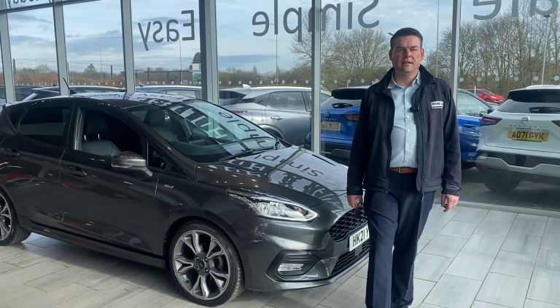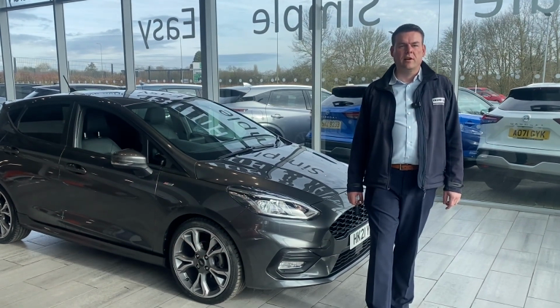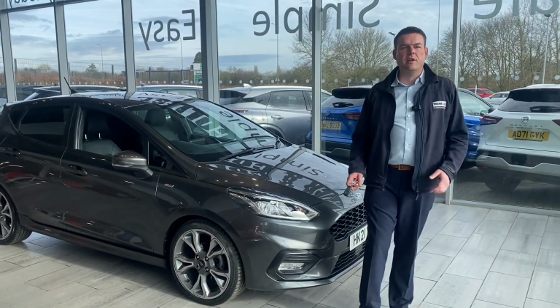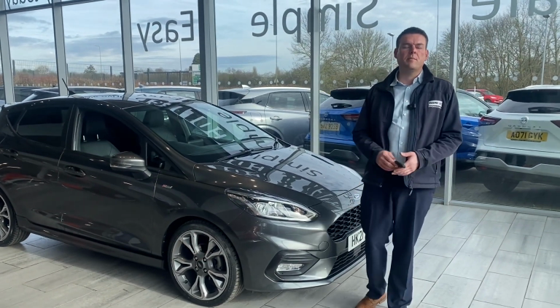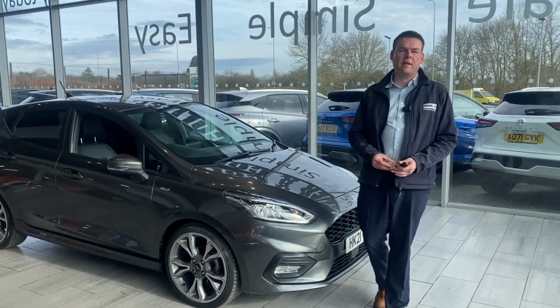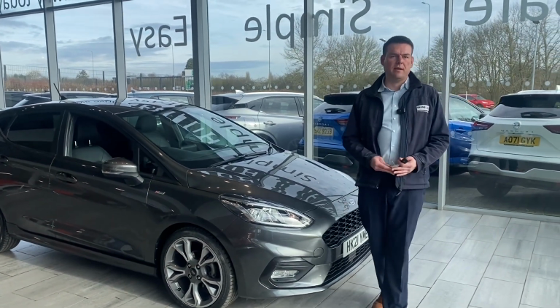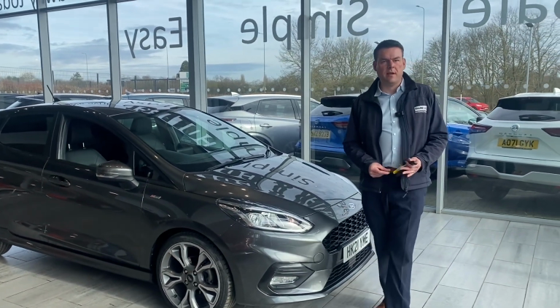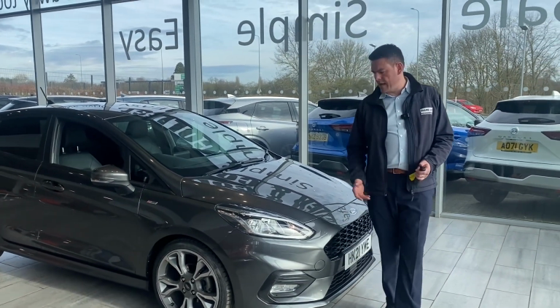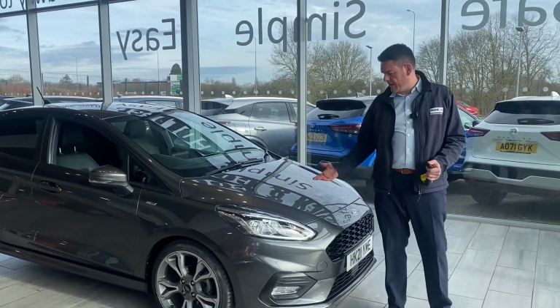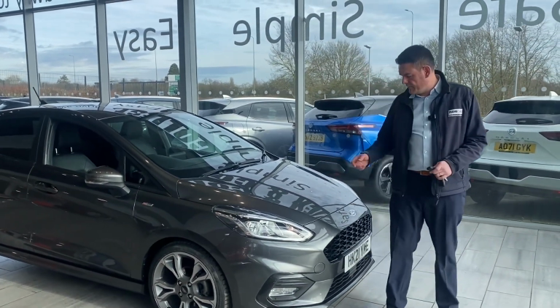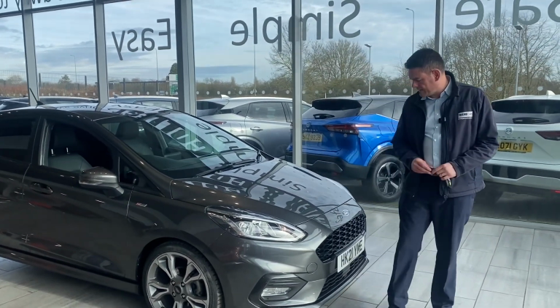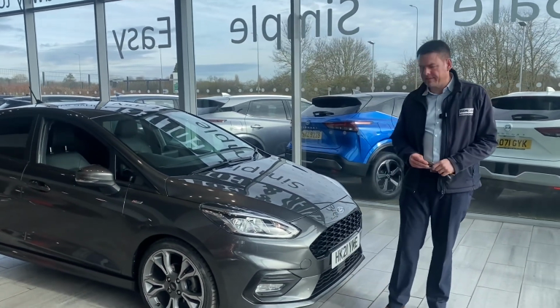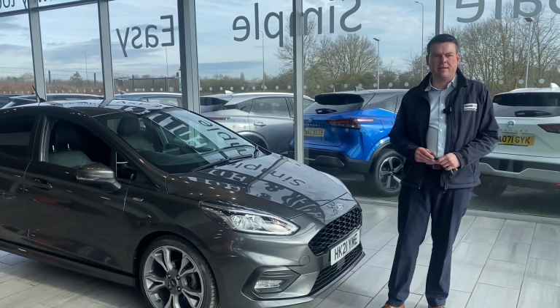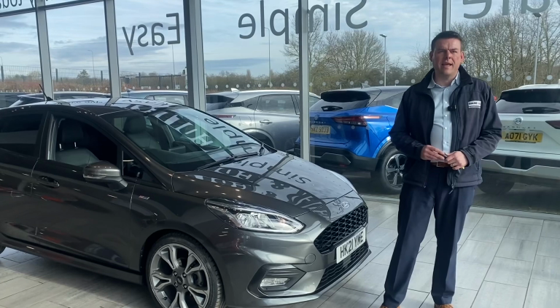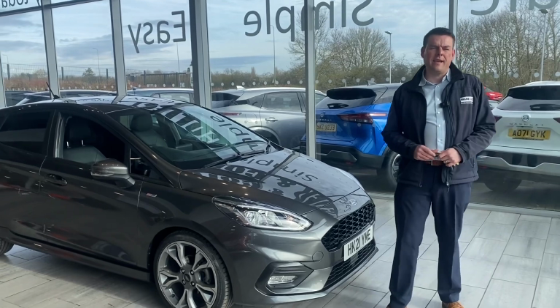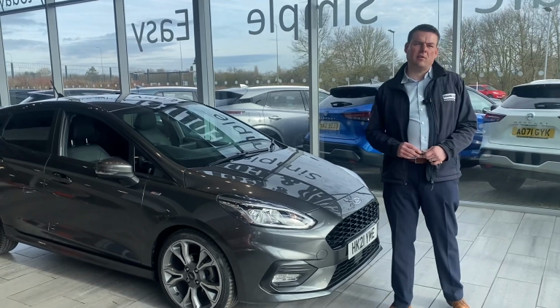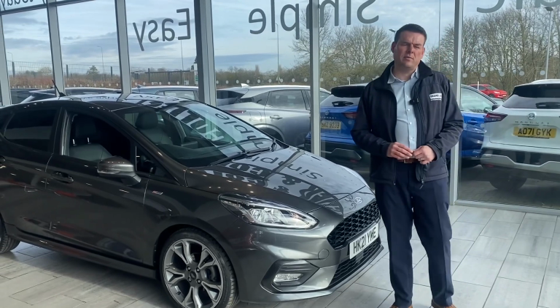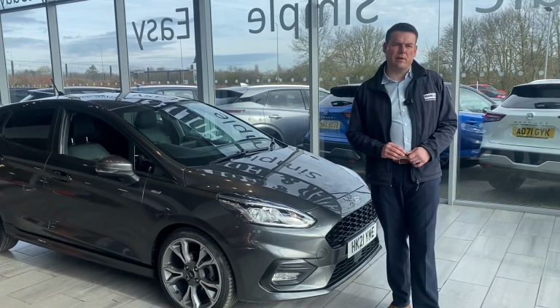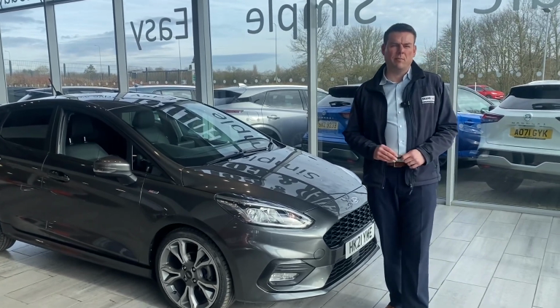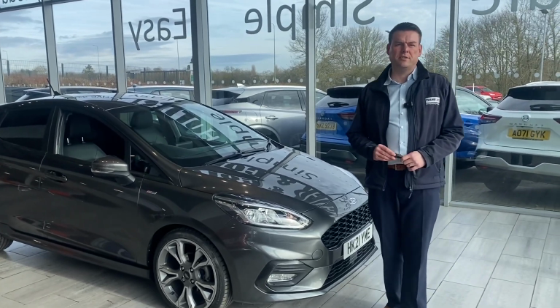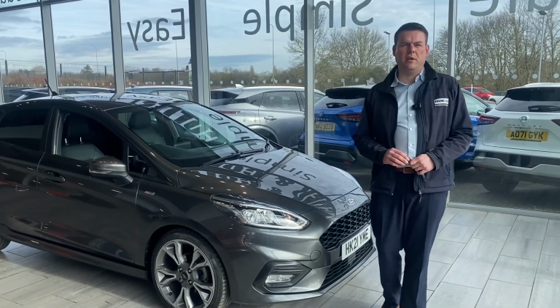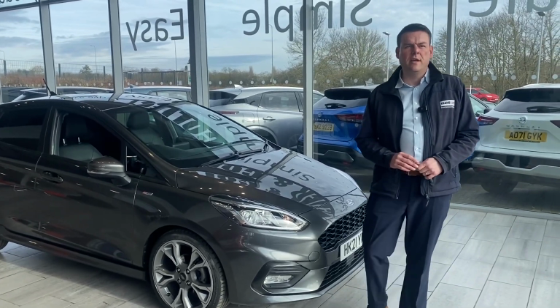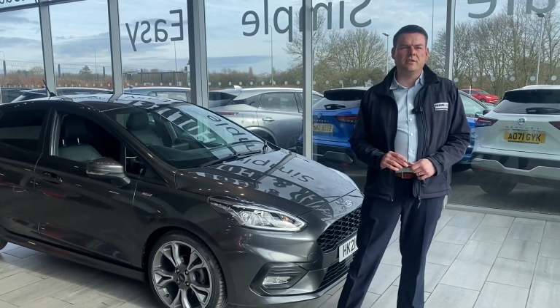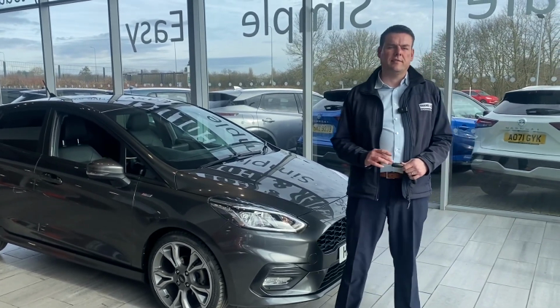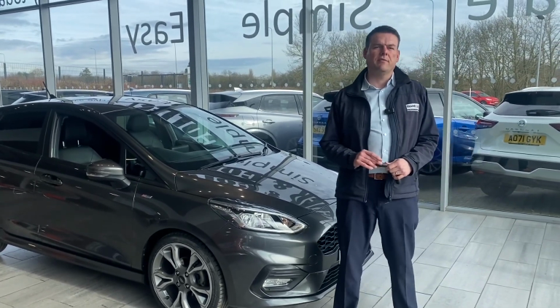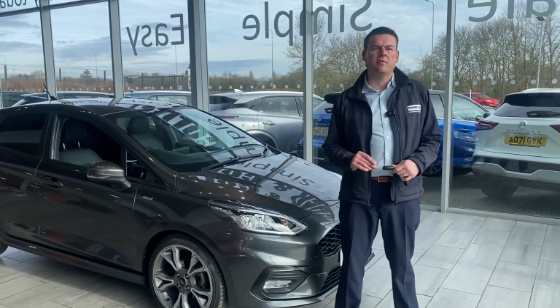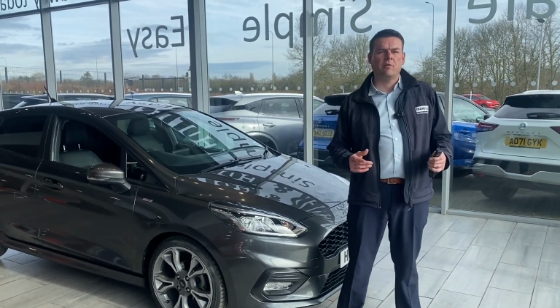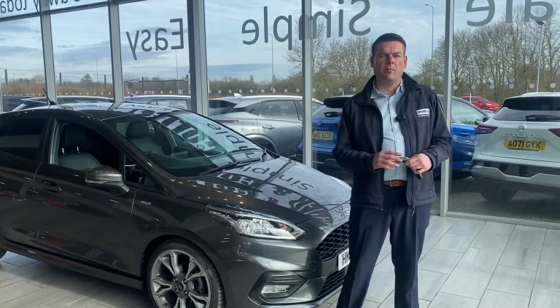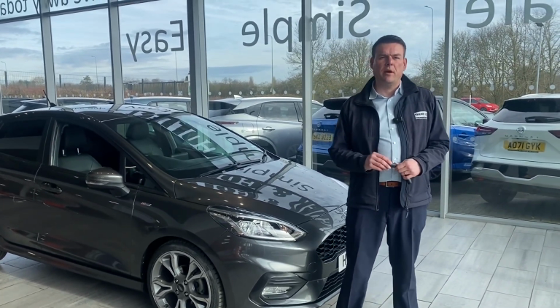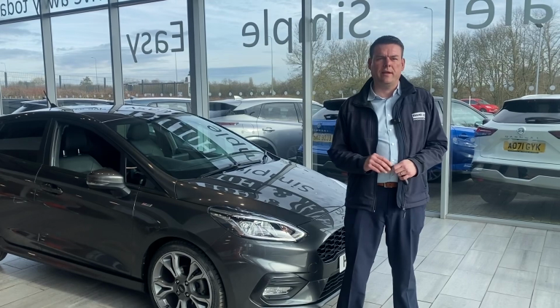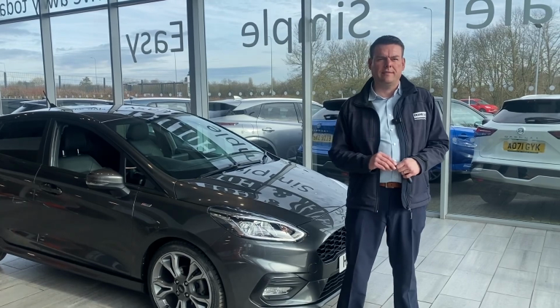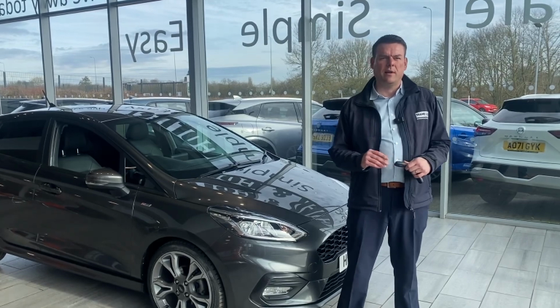Good afternoon, welcome back to Thame Cars. Here we have a lovely Fiesta ST-Line X on a 2021 plate to show you in just a second. First of all, how can we help you over here at Thame Cars?